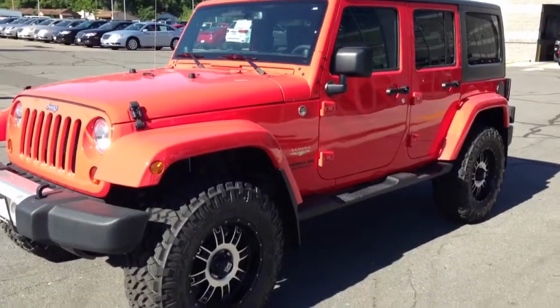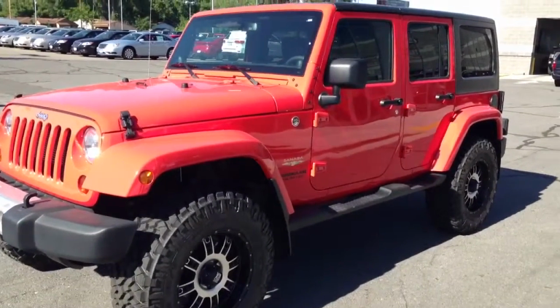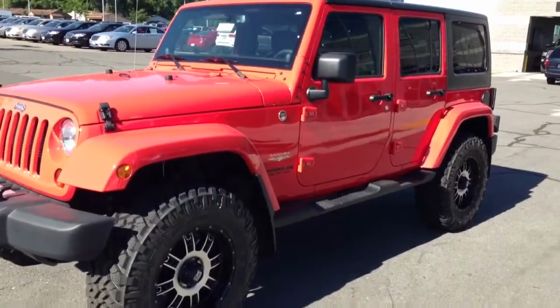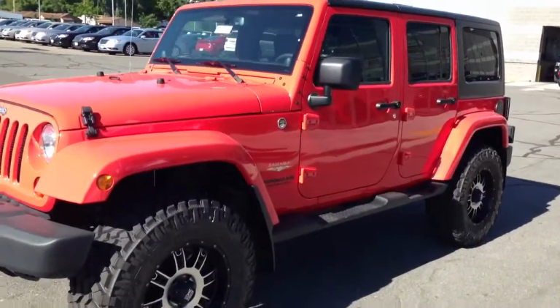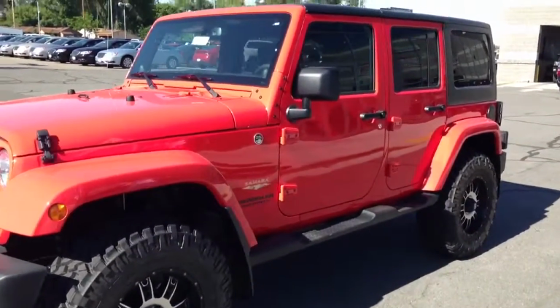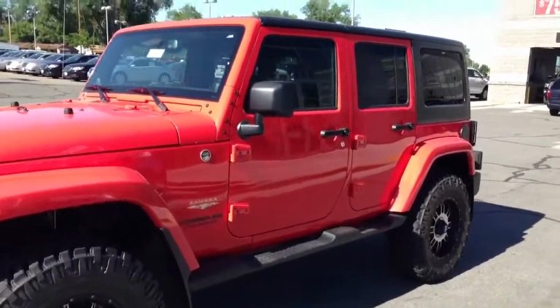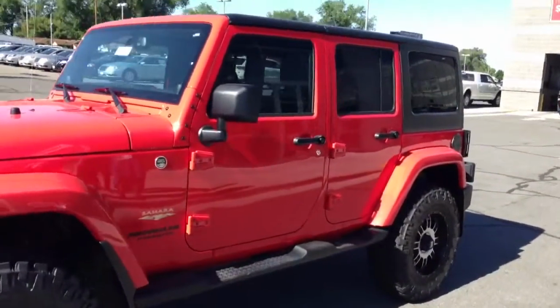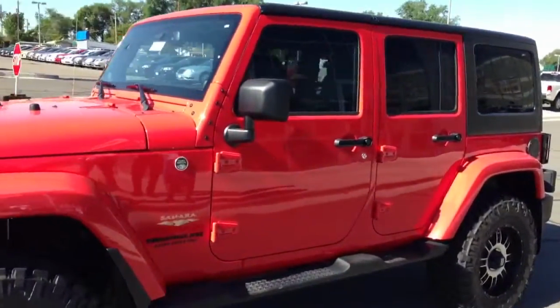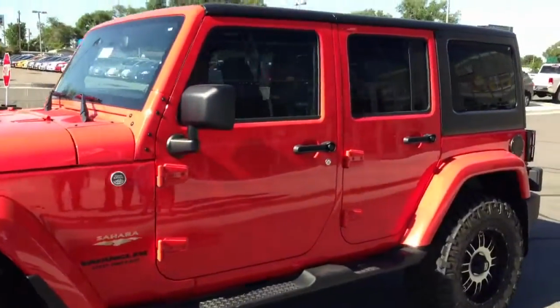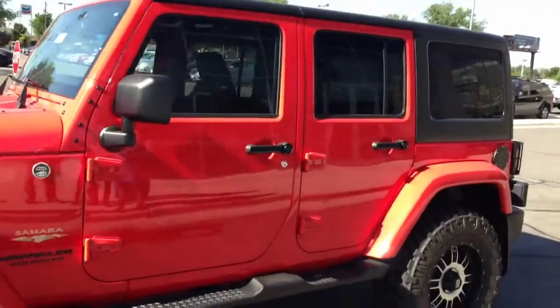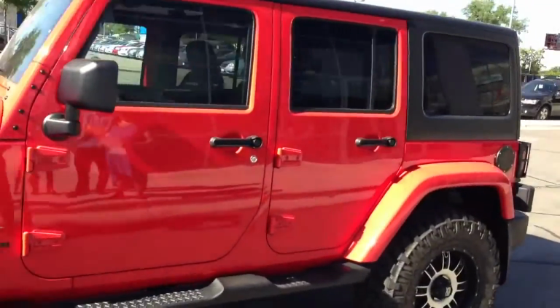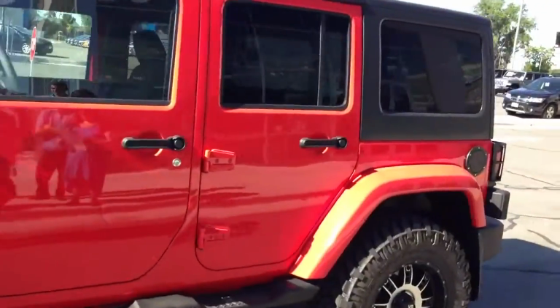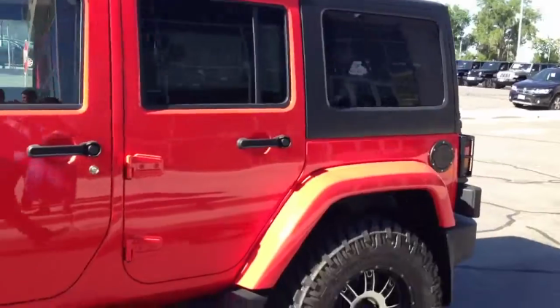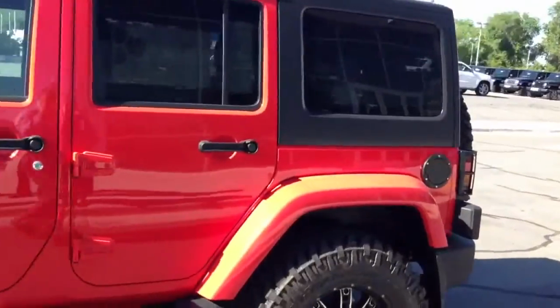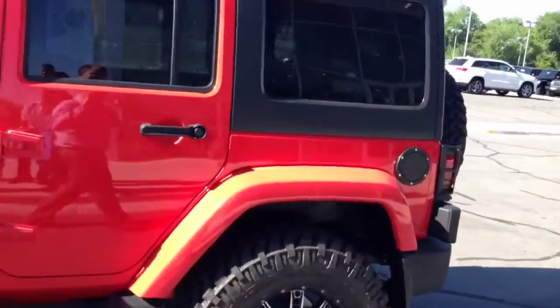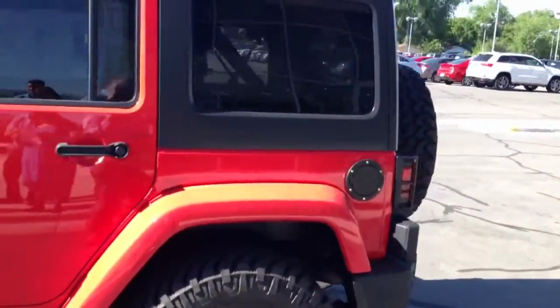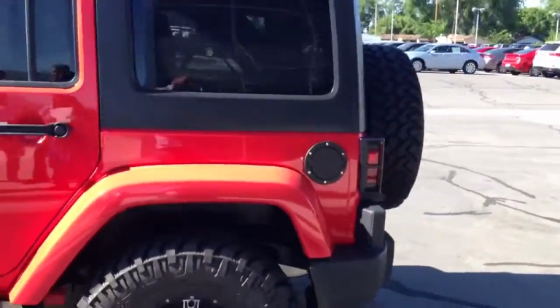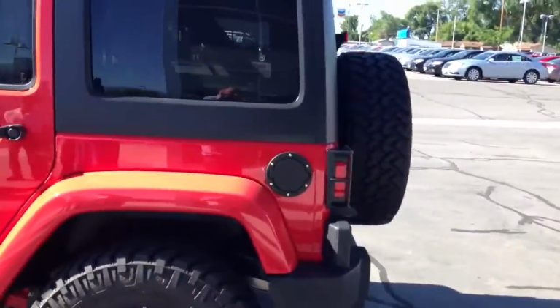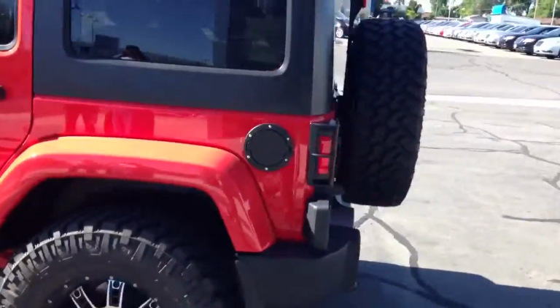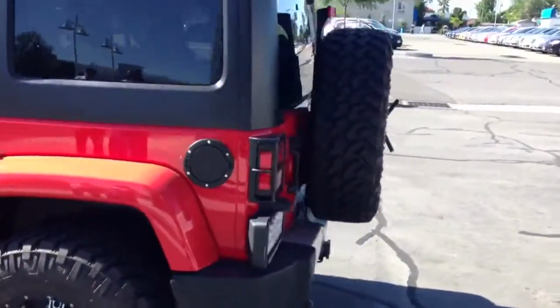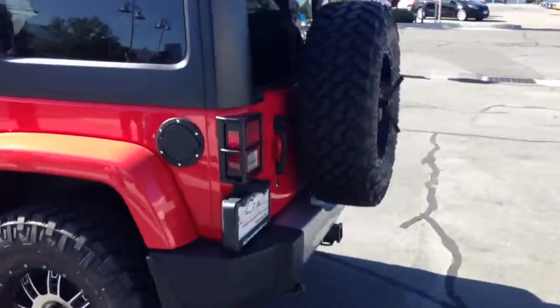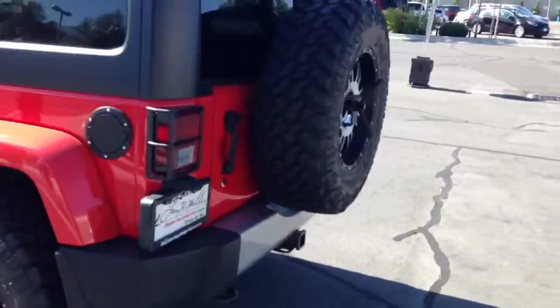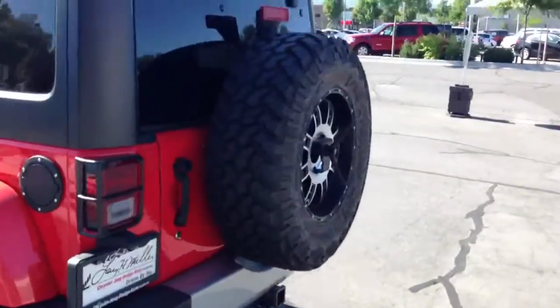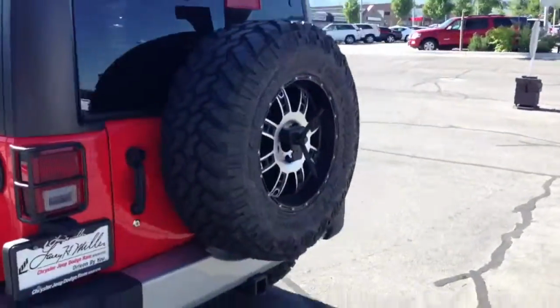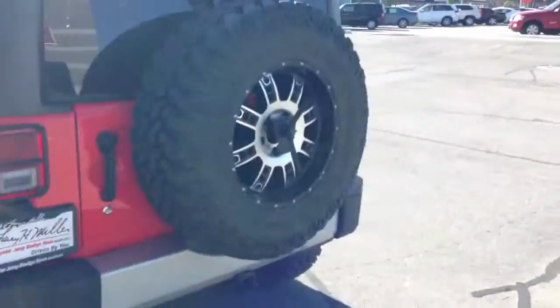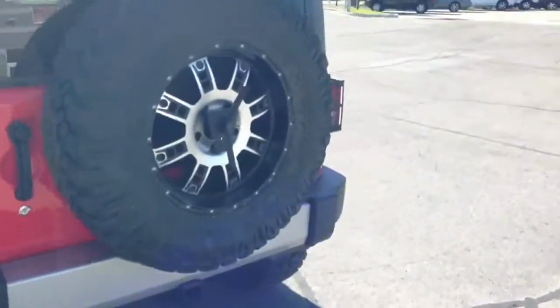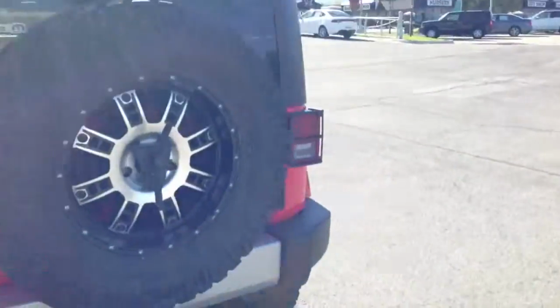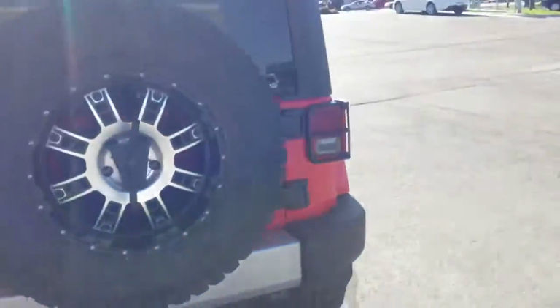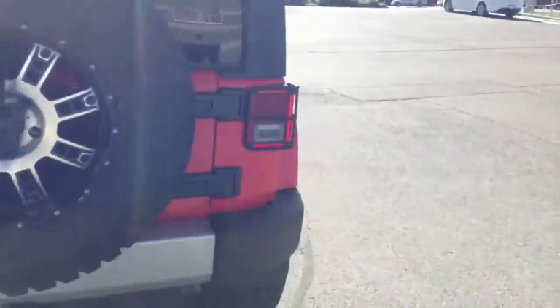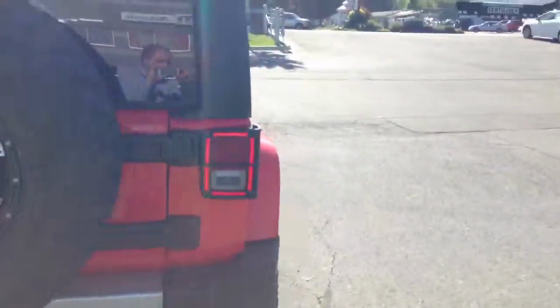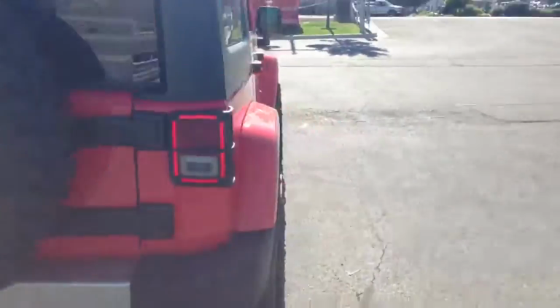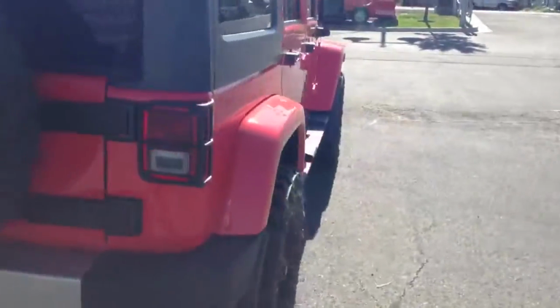Hello, Tyson Kelsey here from Larry H. Miller Bountiful Chrysler Jeep Dodge. Here I have with me a brand new 2013 four-door Jeep Wrangler Sahara package.